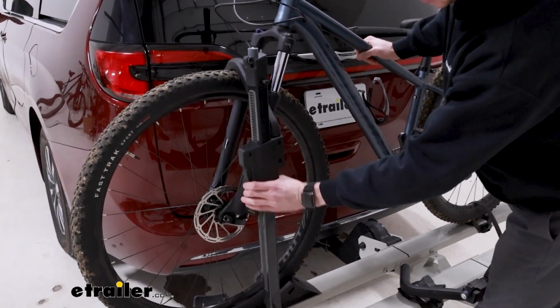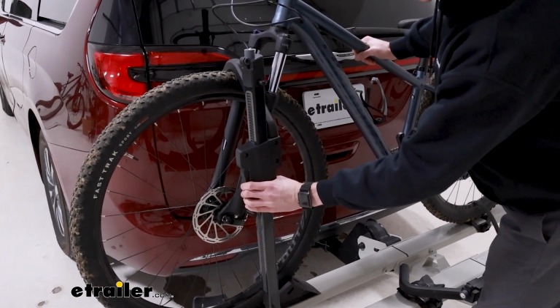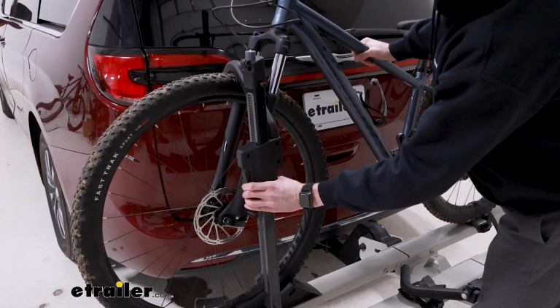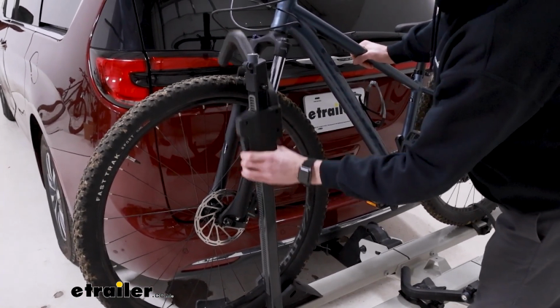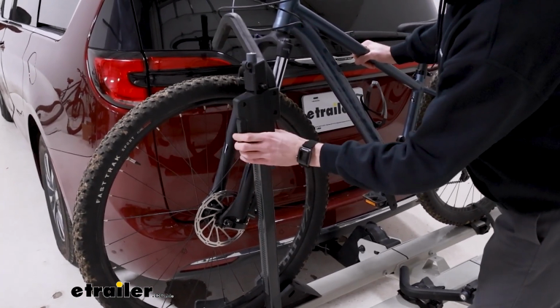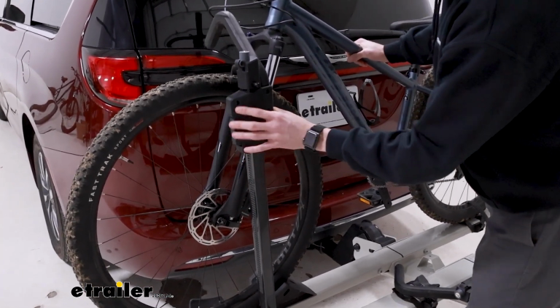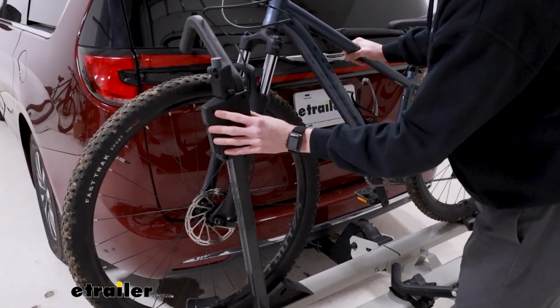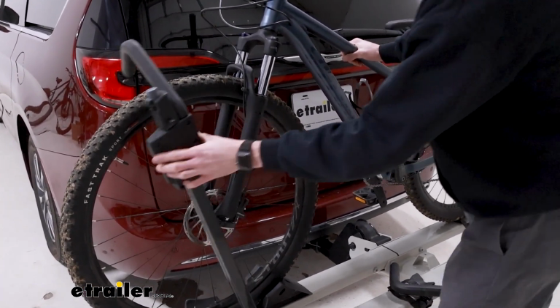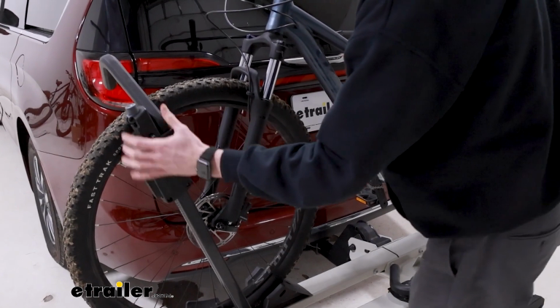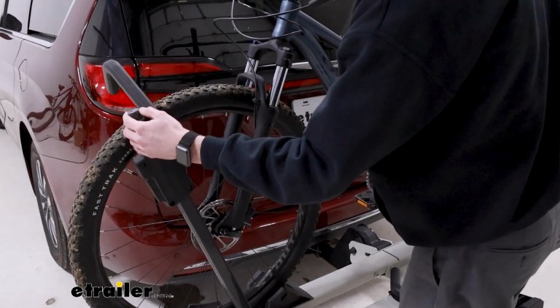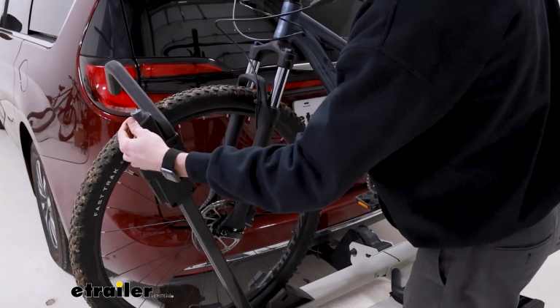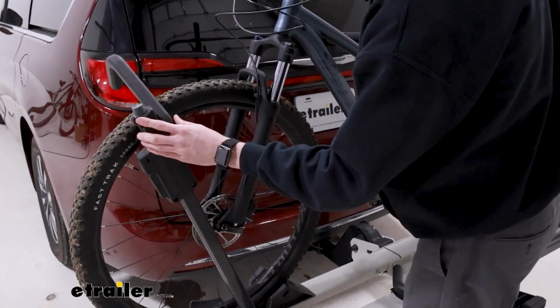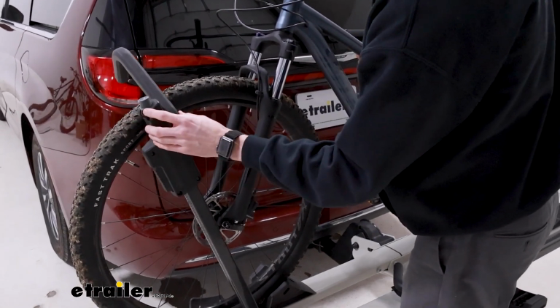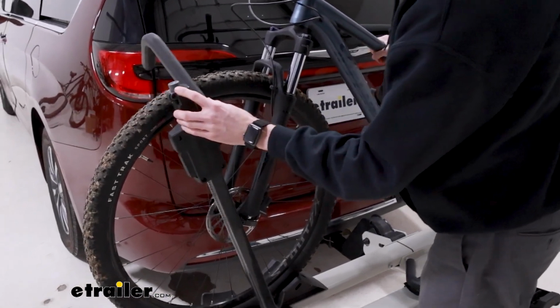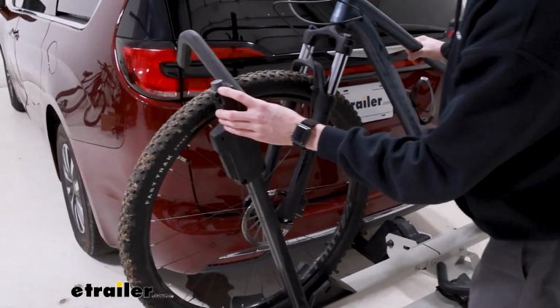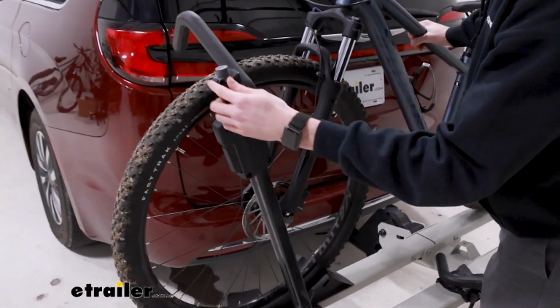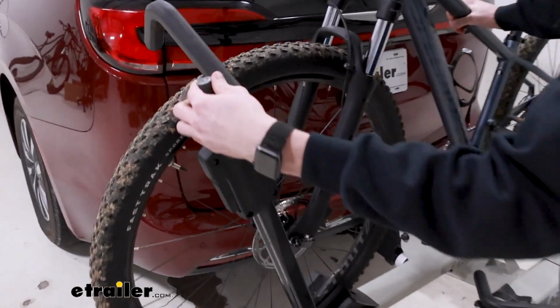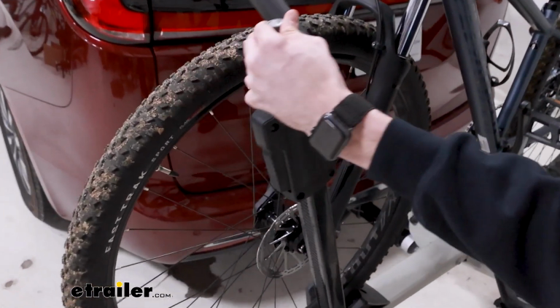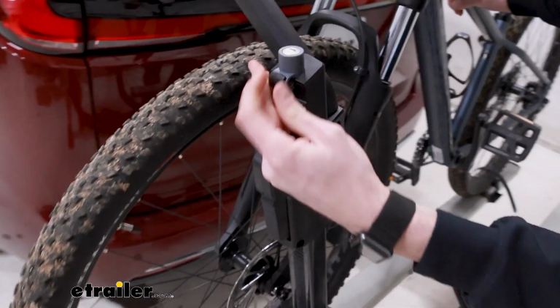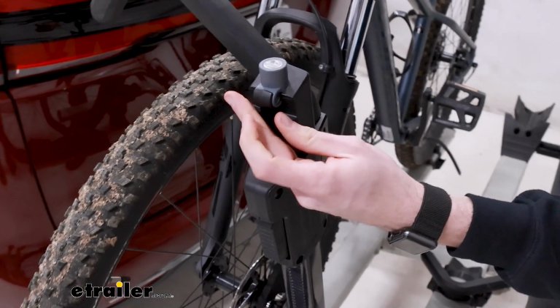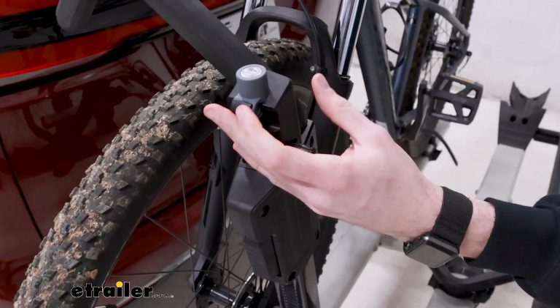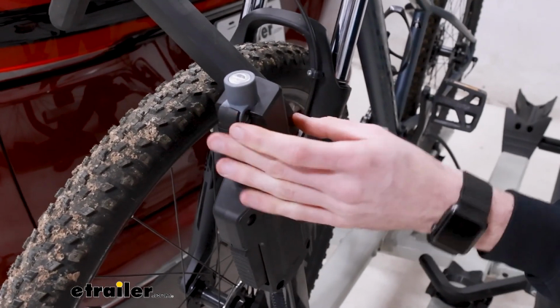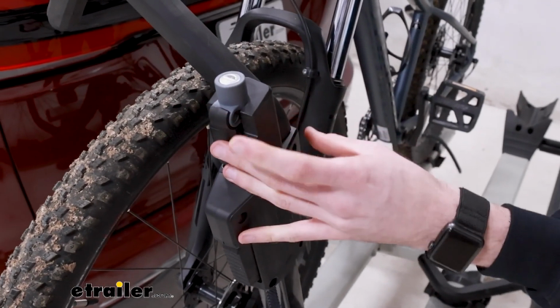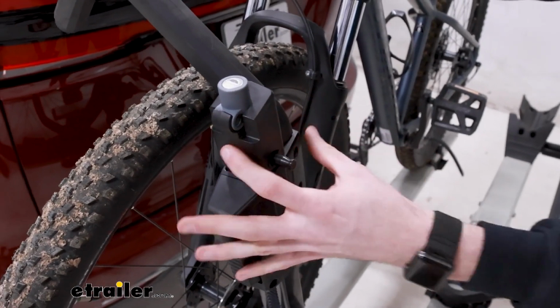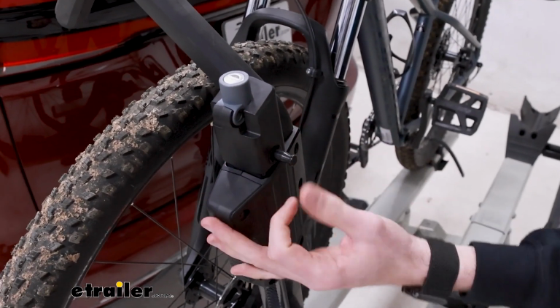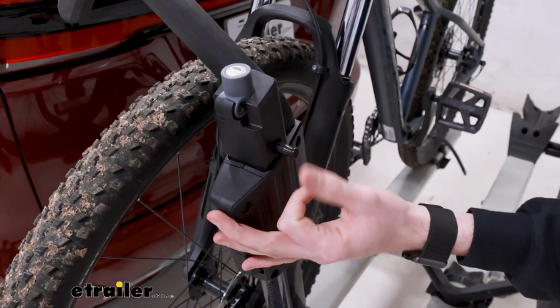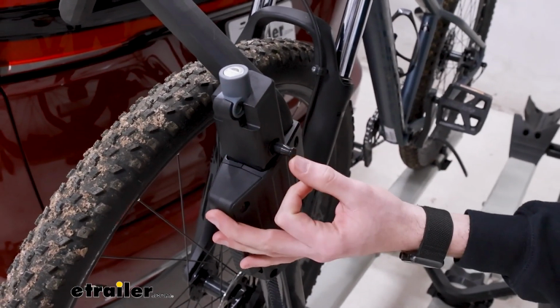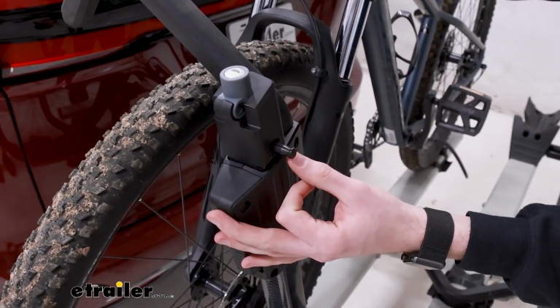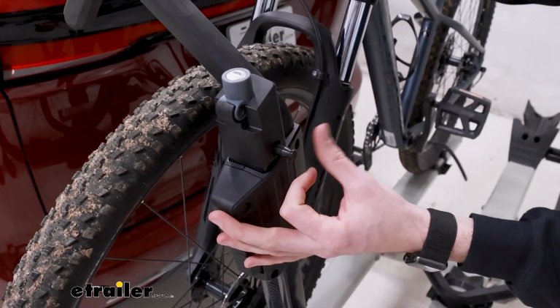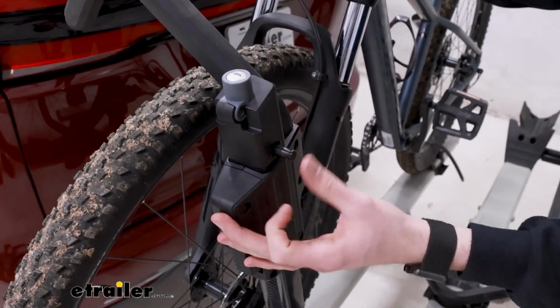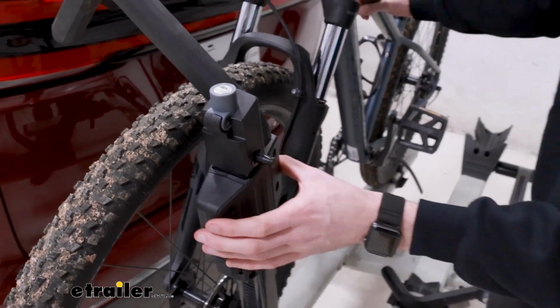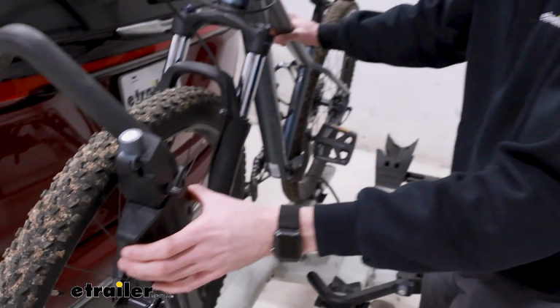I'll start by undoing that strap there down at the back. Then I'll push this large button here on the frame hook, pull it up, push it down. There is also an integrated cable lock that stores right here on the hook and attaches right to that post also right there on the hook.